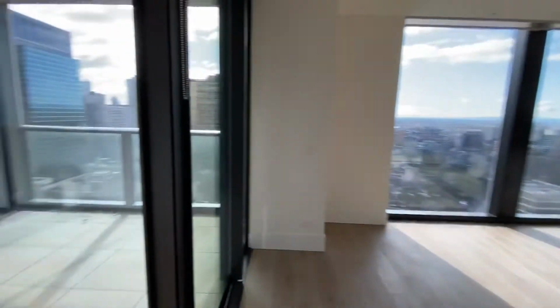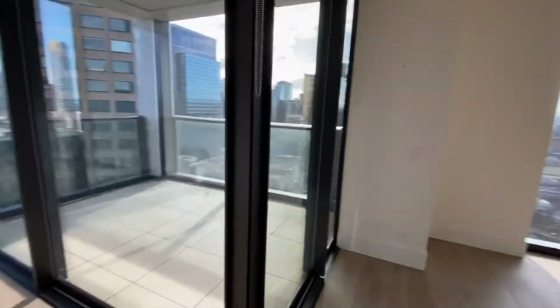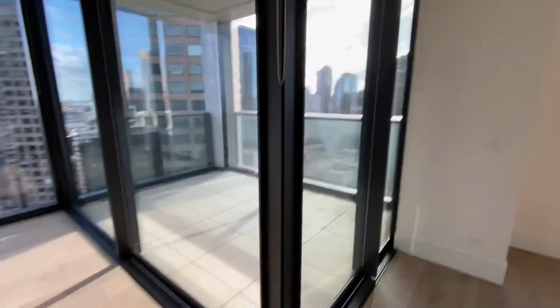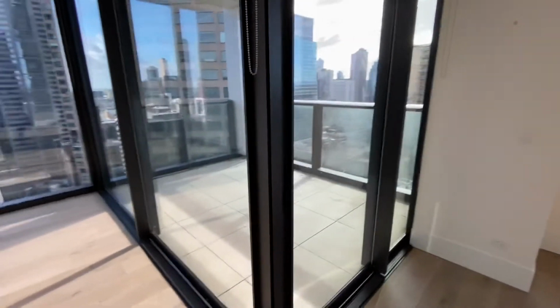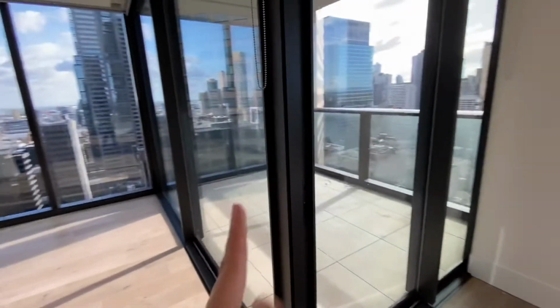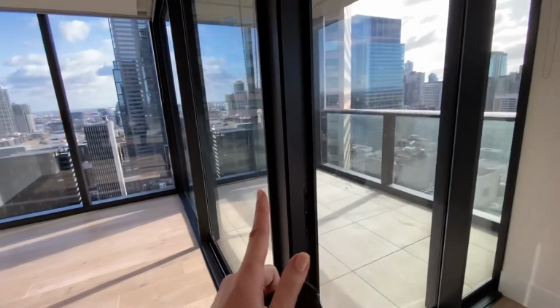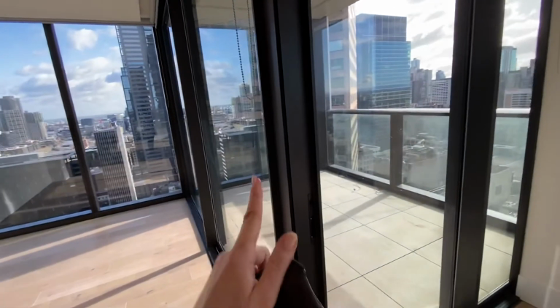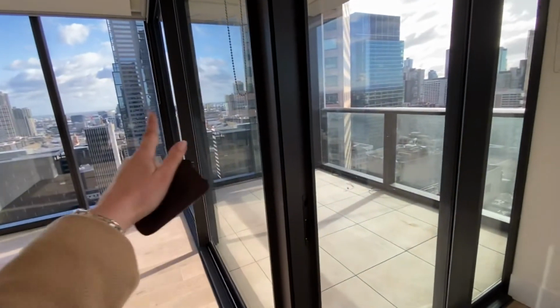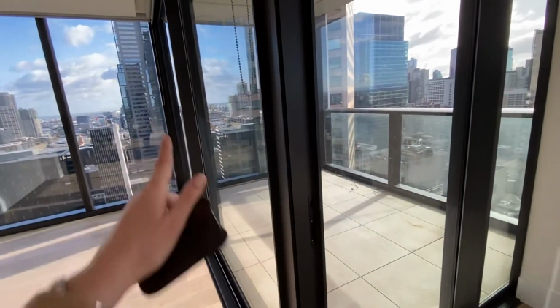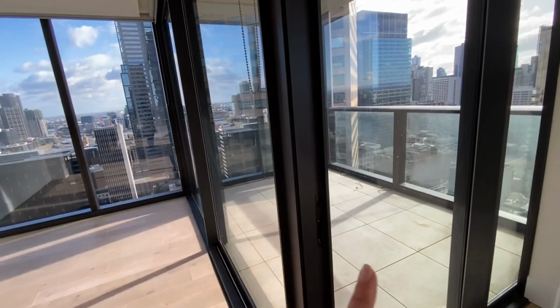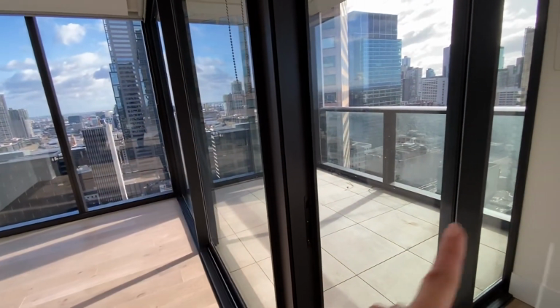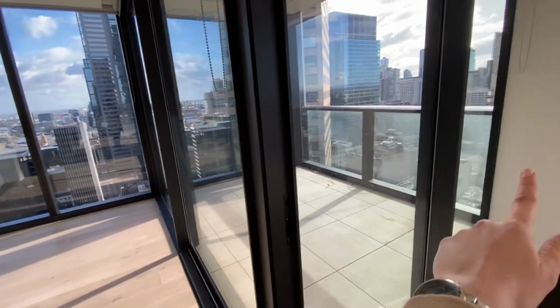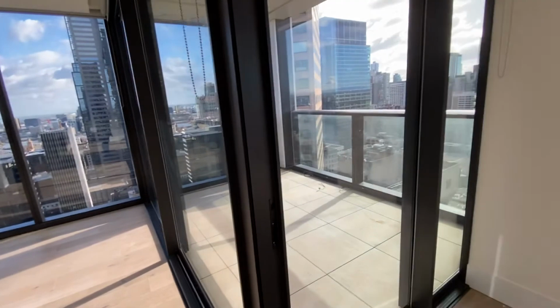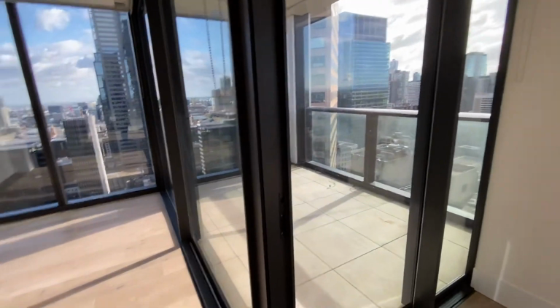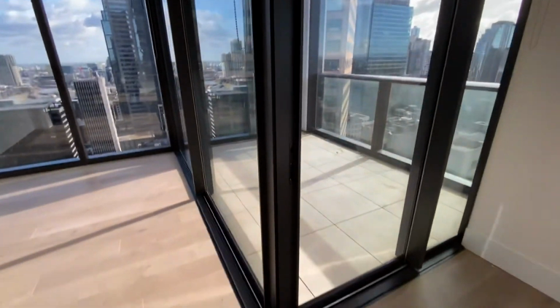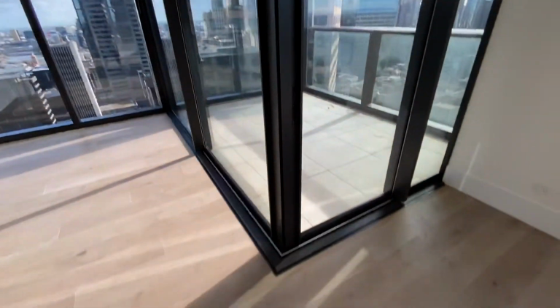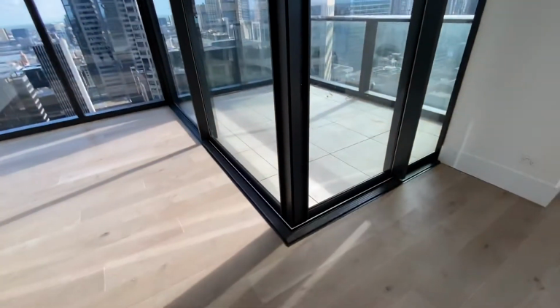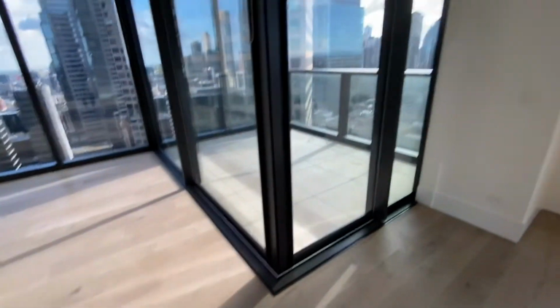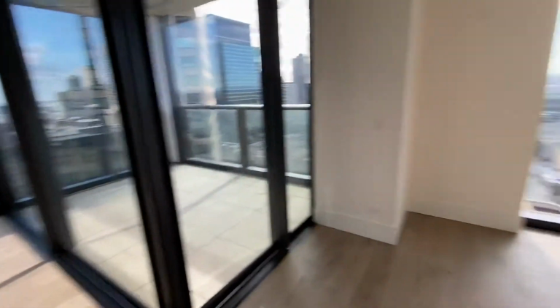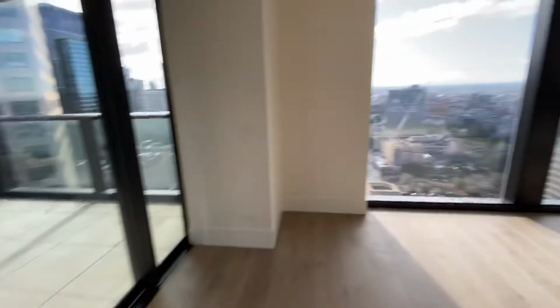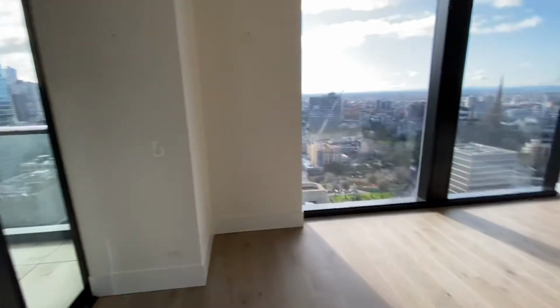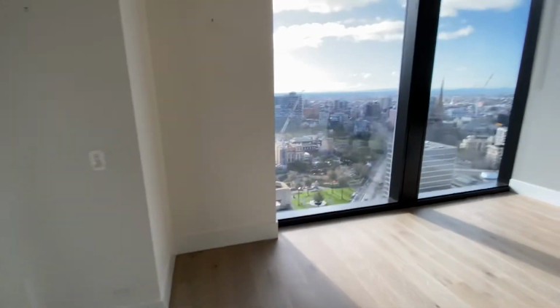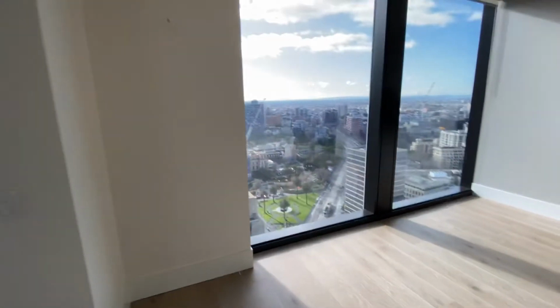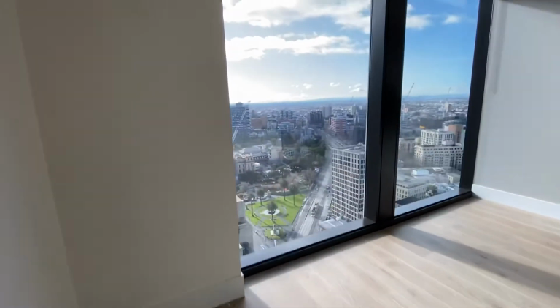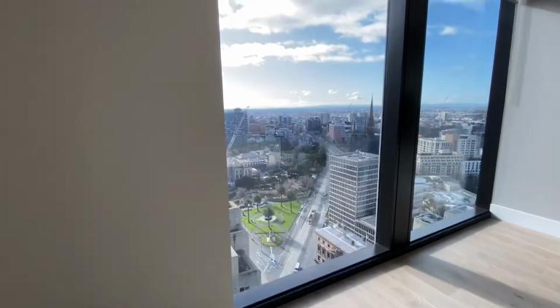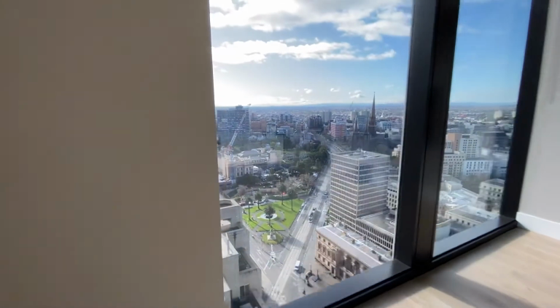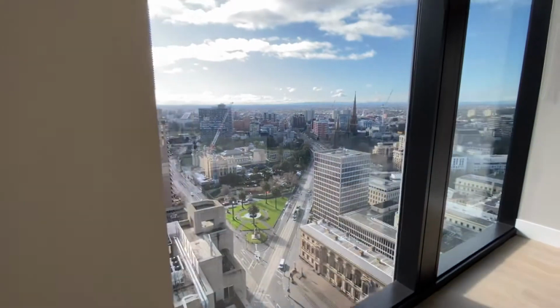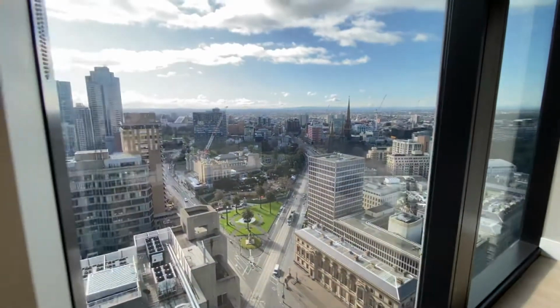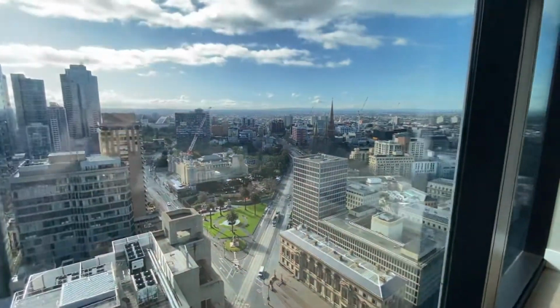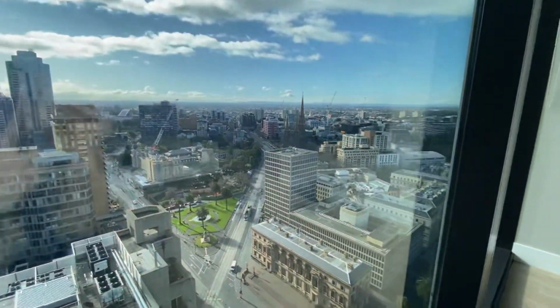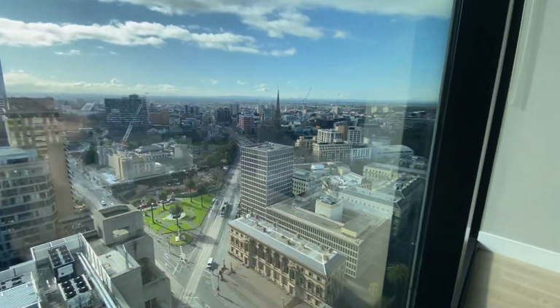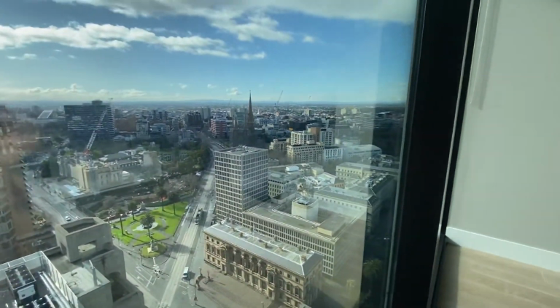These corner sliding doors open both ways, which is great for entertaining, and there are fantastic views out towards East Melbourne and Collingwood.